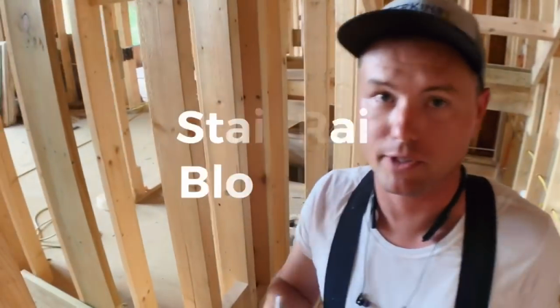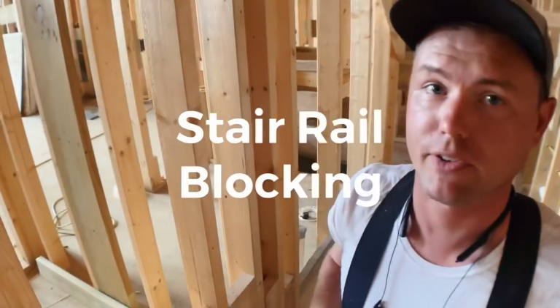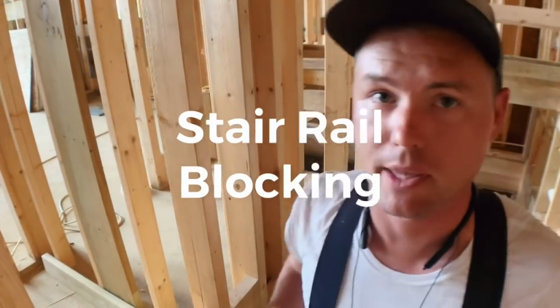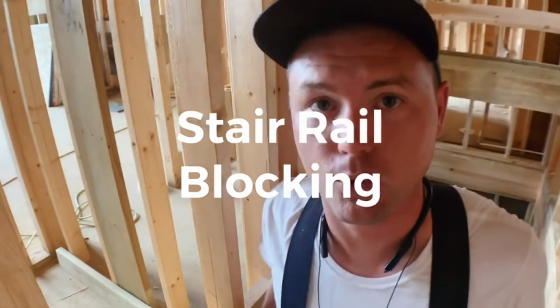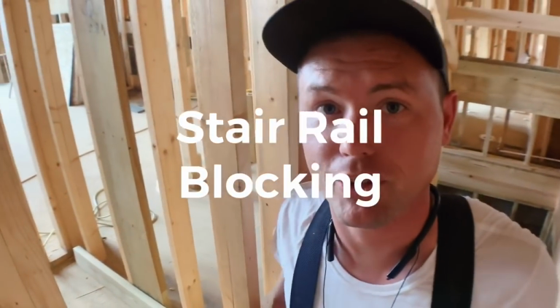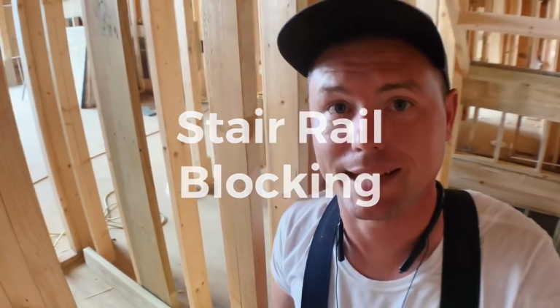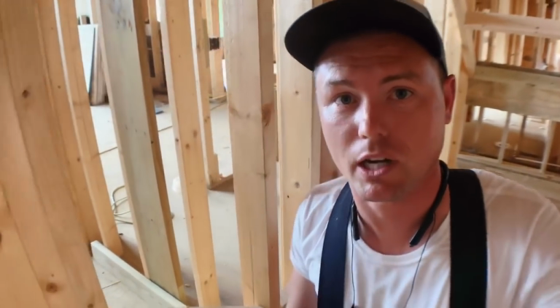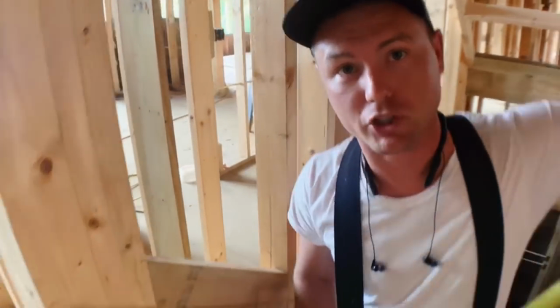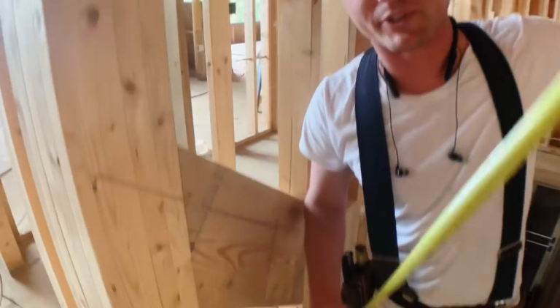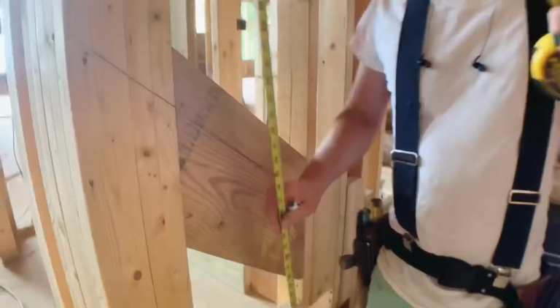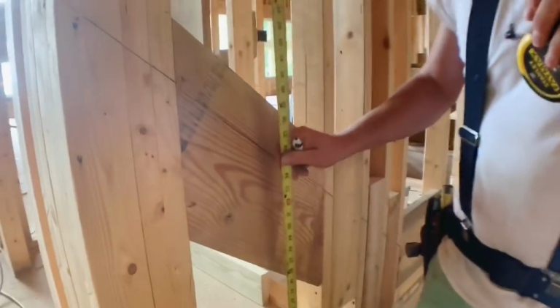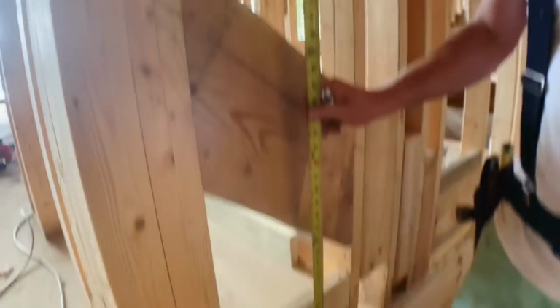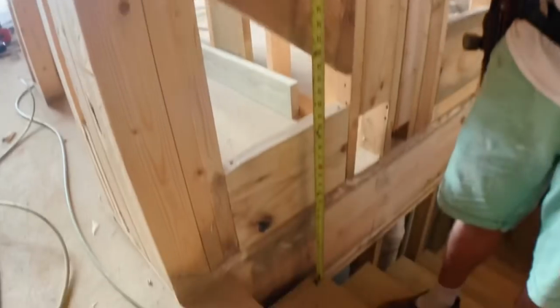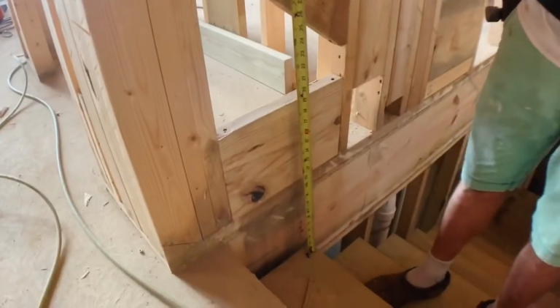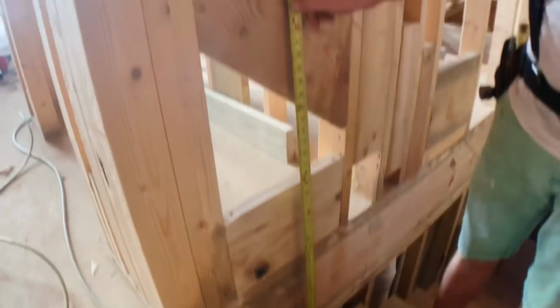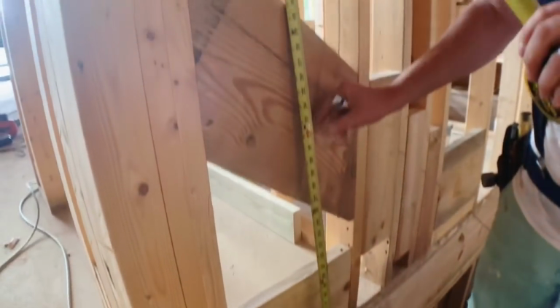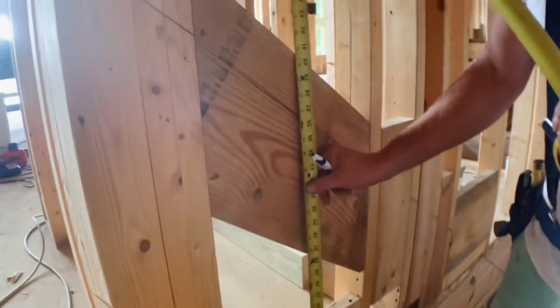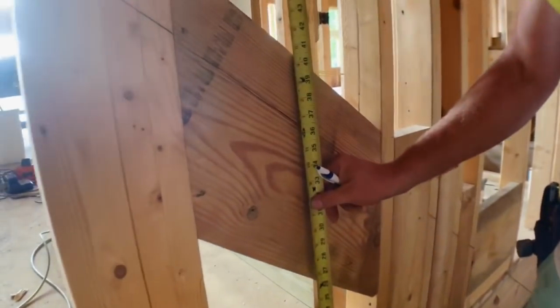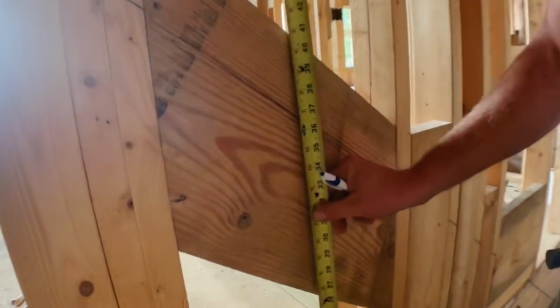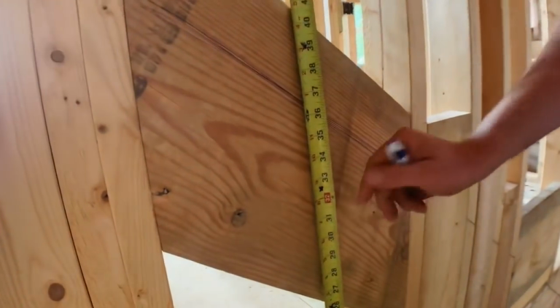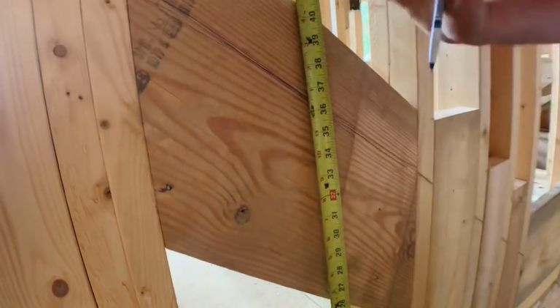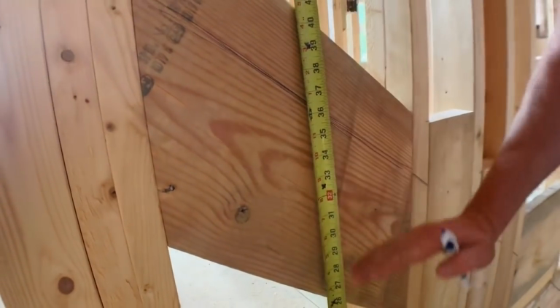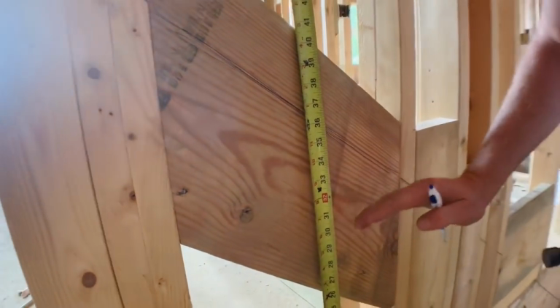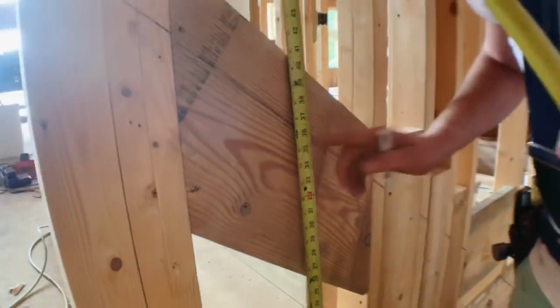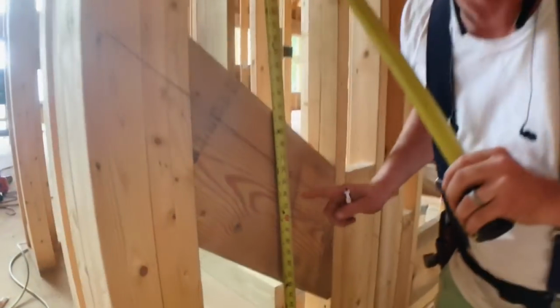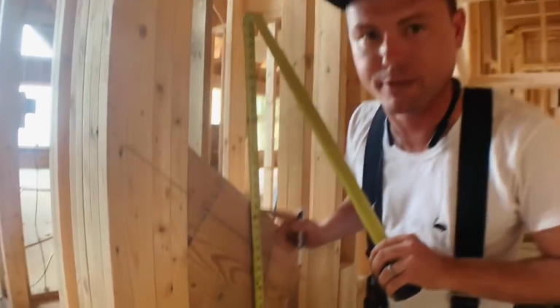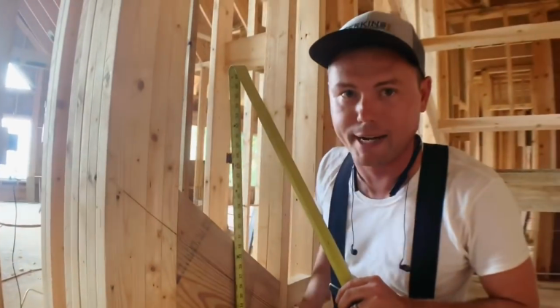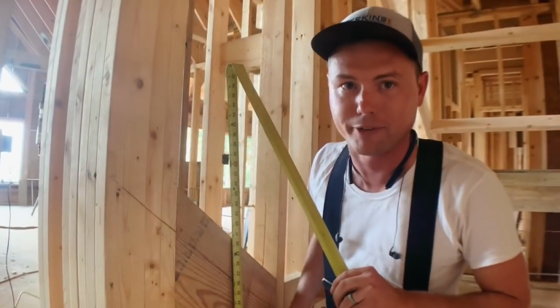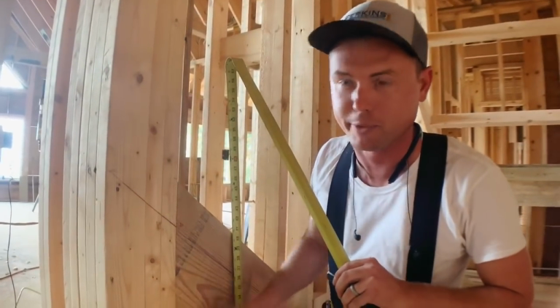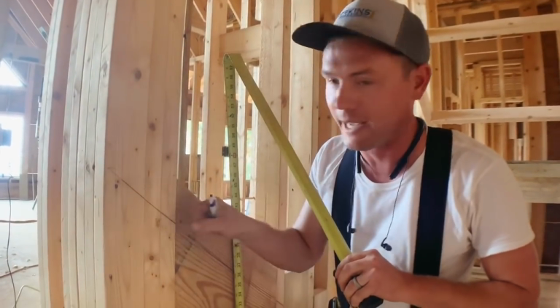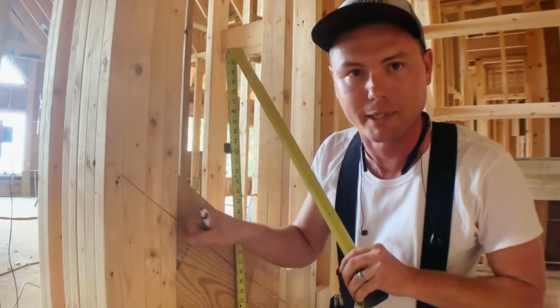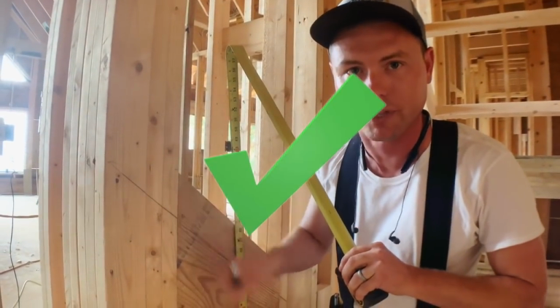The handrail has to fall between 34 and 38 inches off the toe of the step. So we have installed our blocking here at 36 inches, with blocking above and below, so that we have solid blocking for our handrail brackets to mount to. When you grab that handrail, it'll be nice and firm.